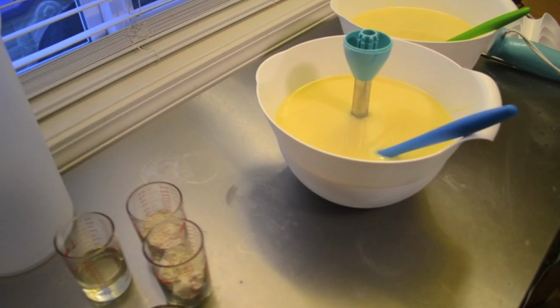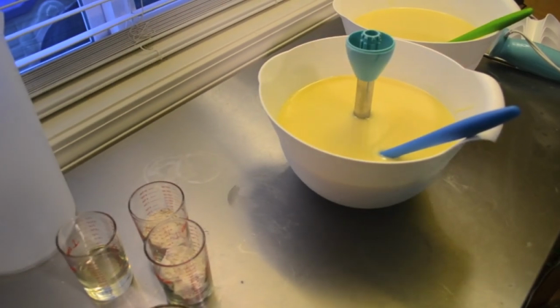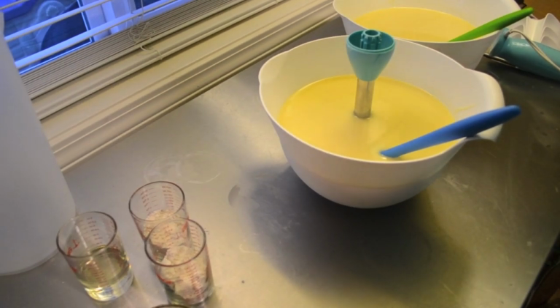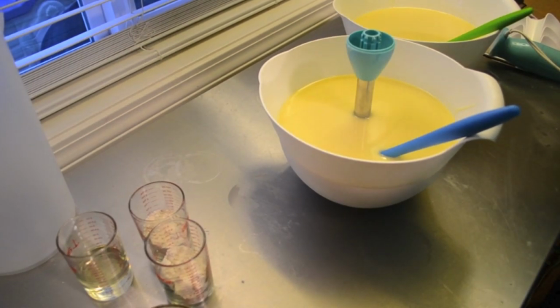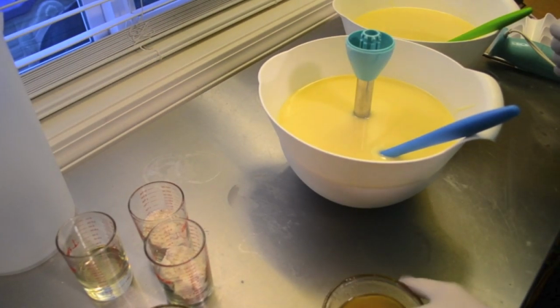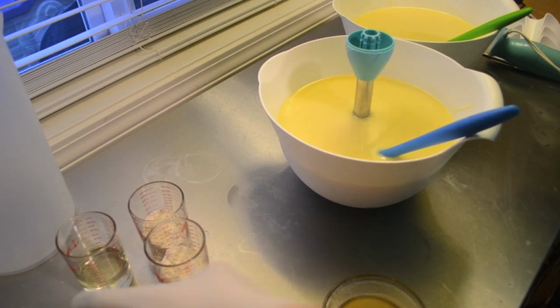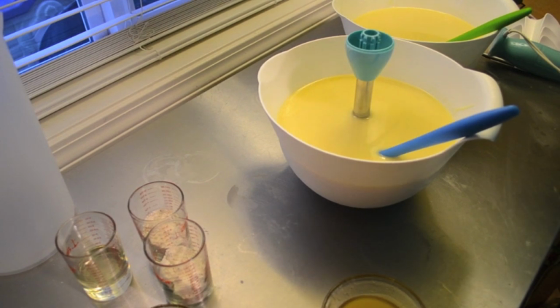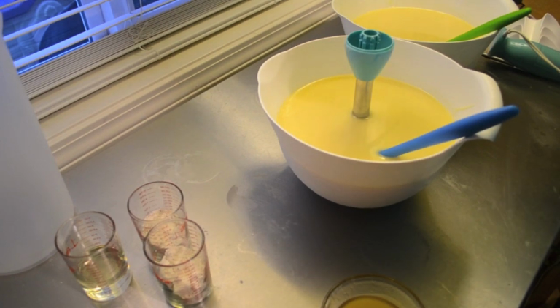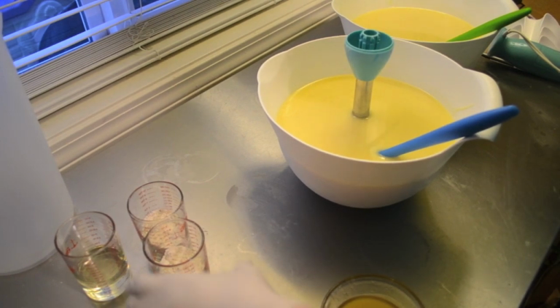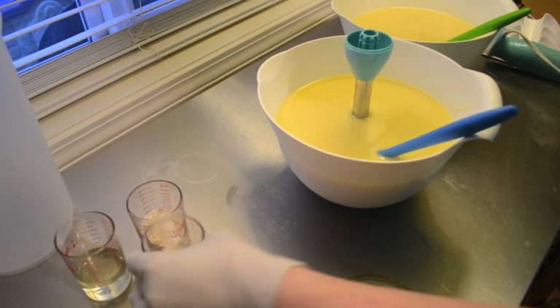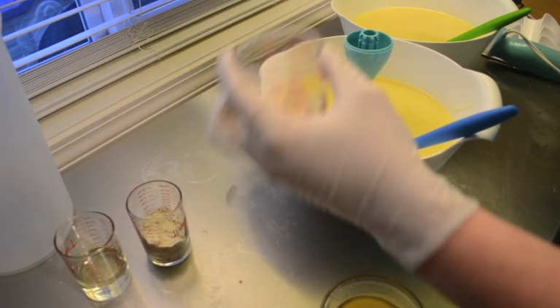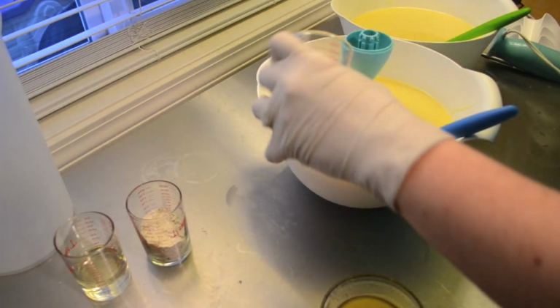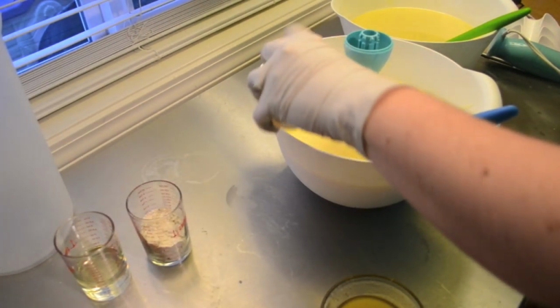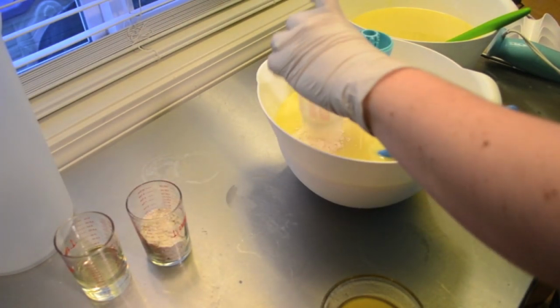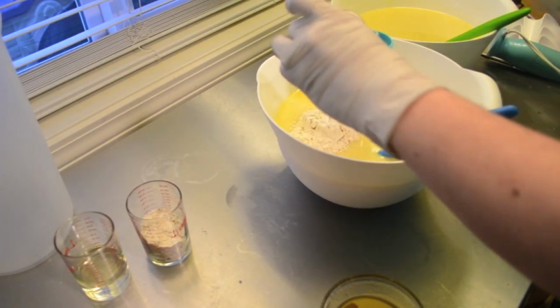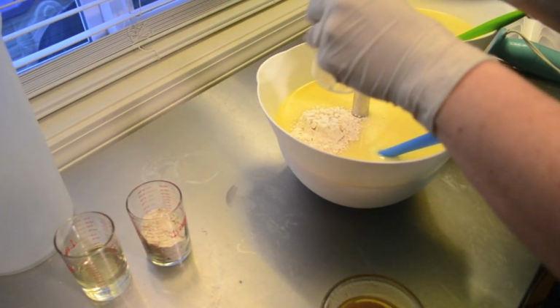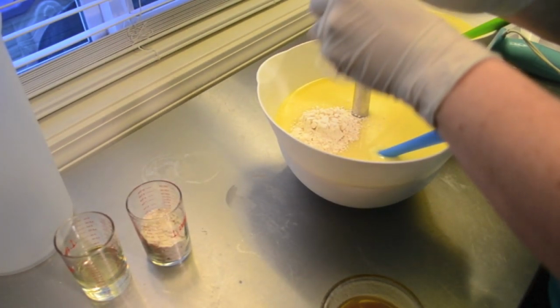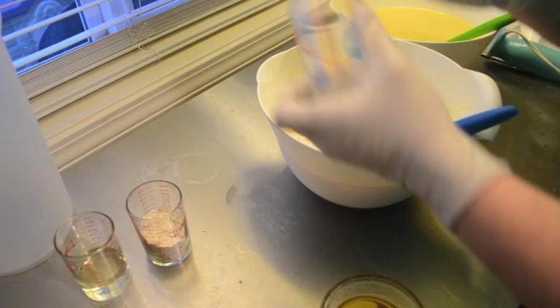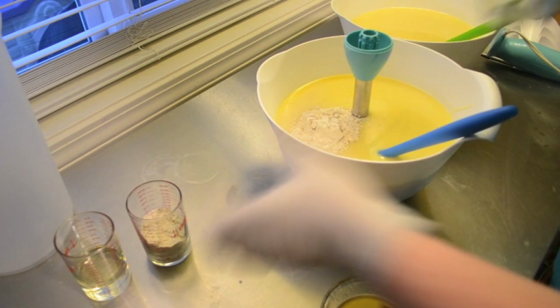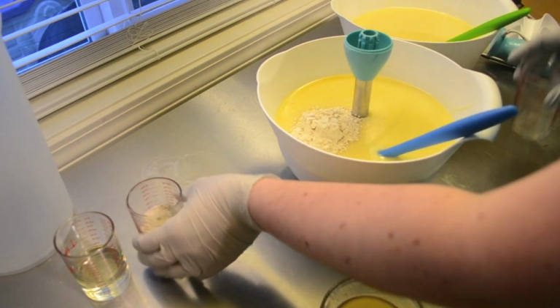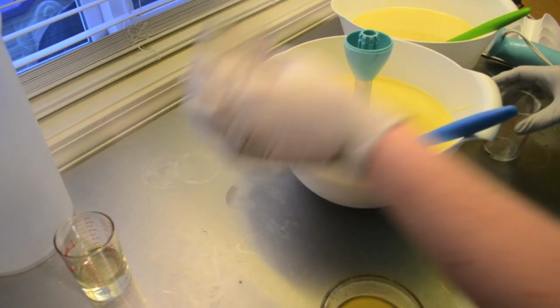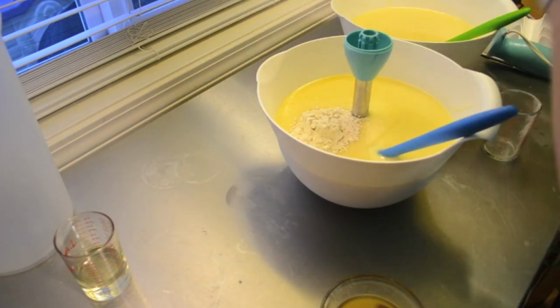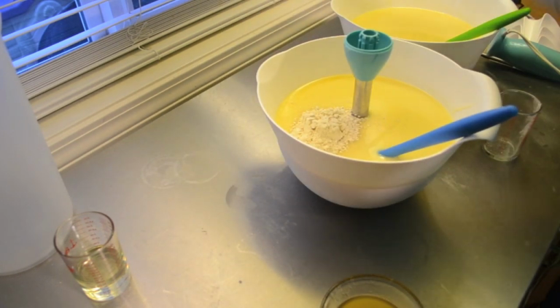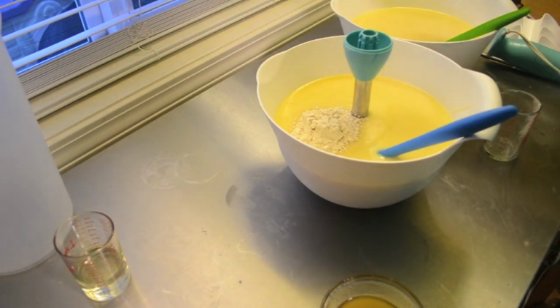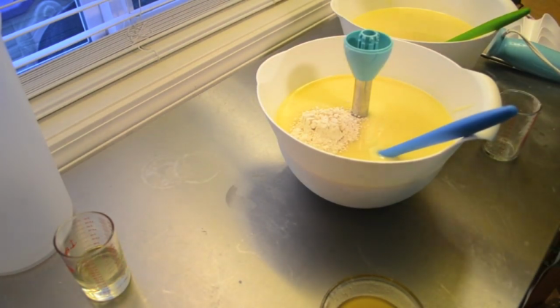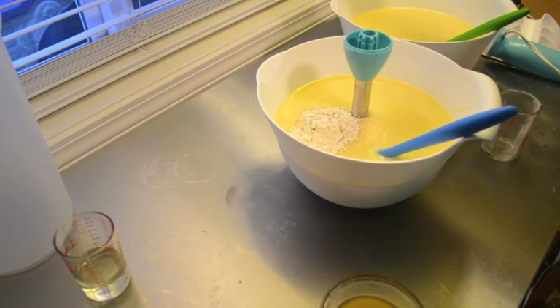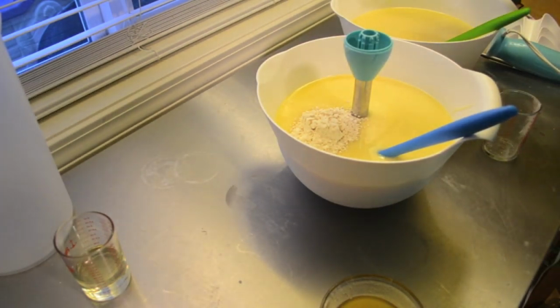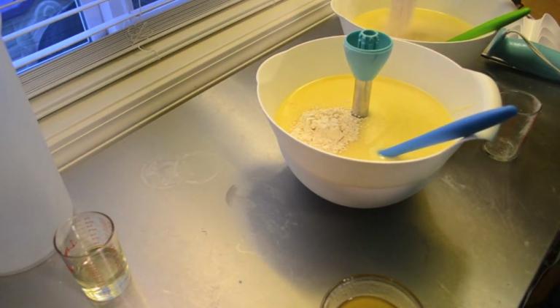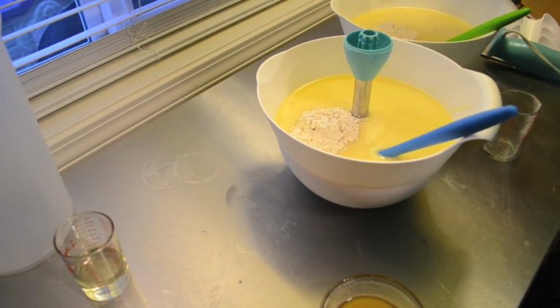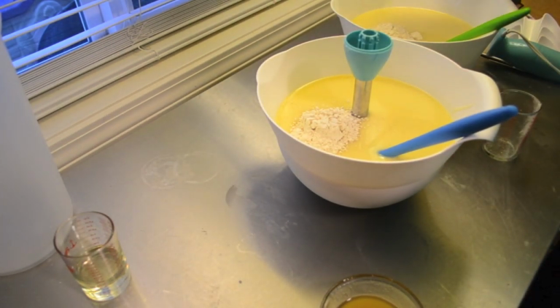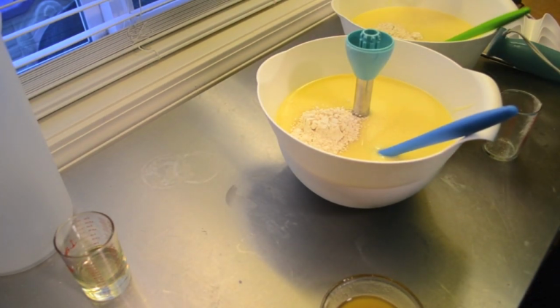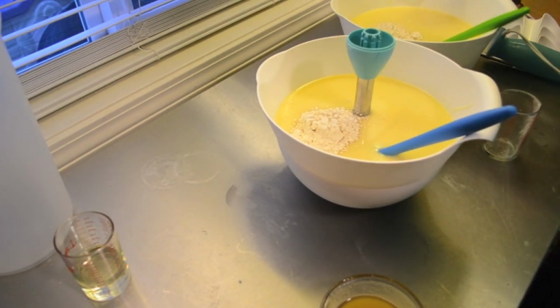Hi everybody, it's Nicole with Stargazer Soaps. I am making two batches of soap - they're kind of the same soap but they're different. I hope you can see; I'll adjust here in a second.